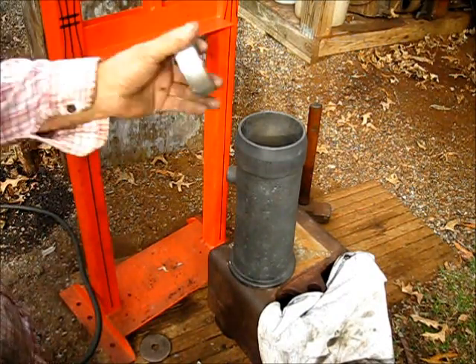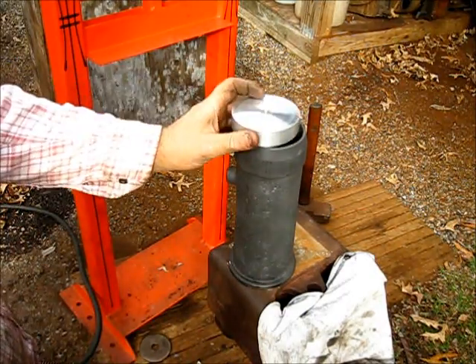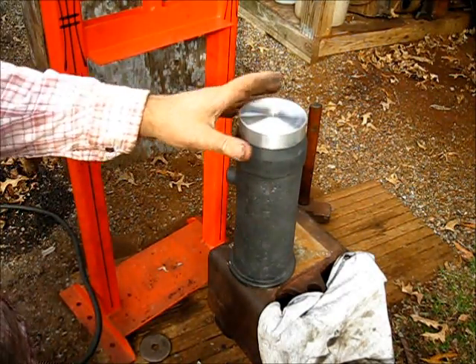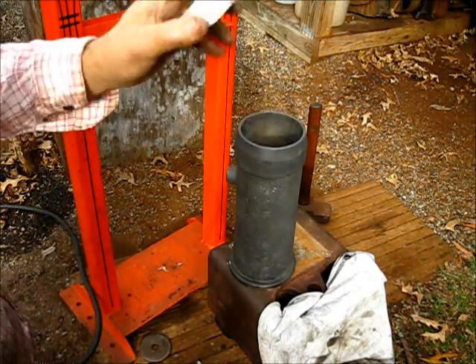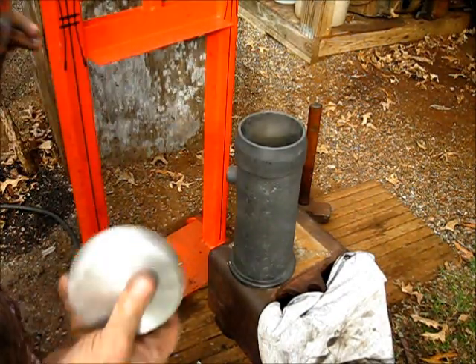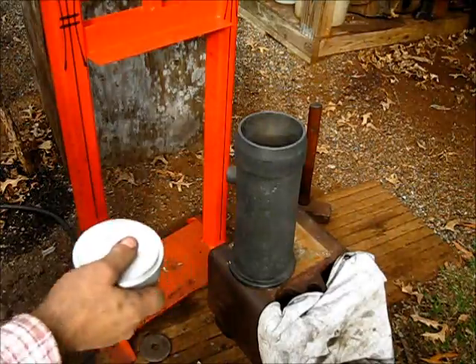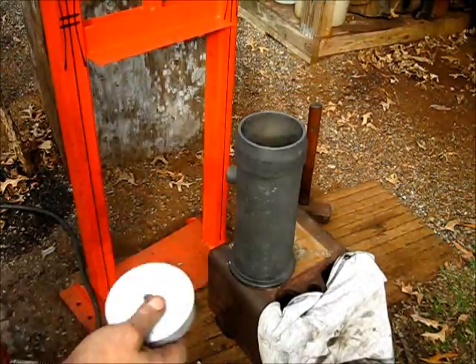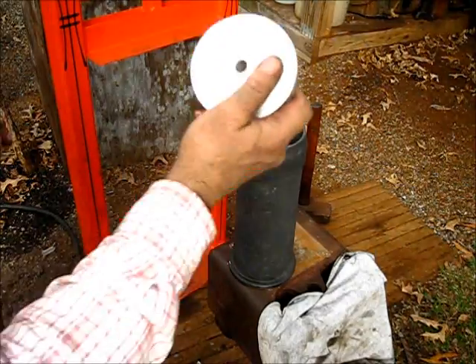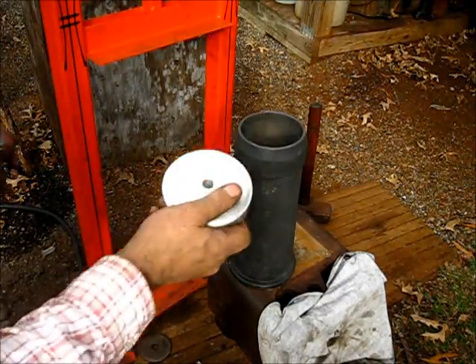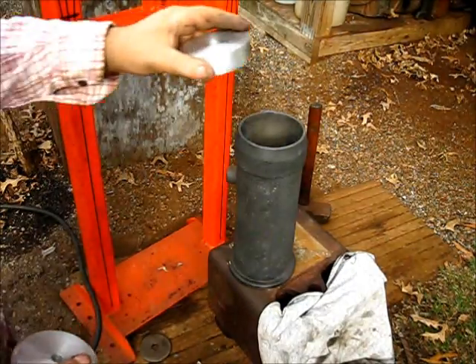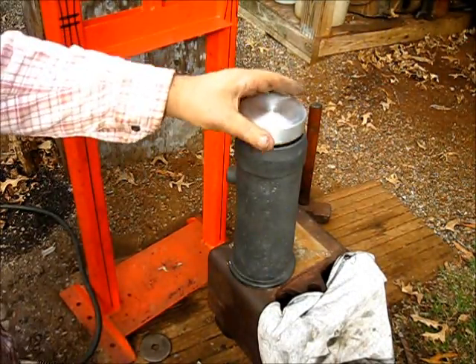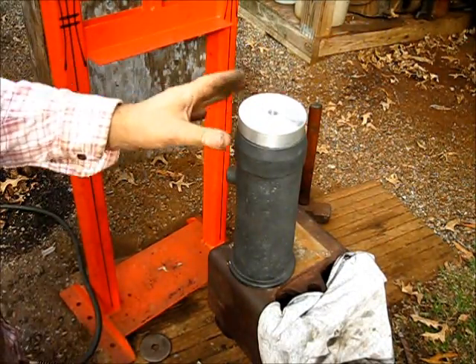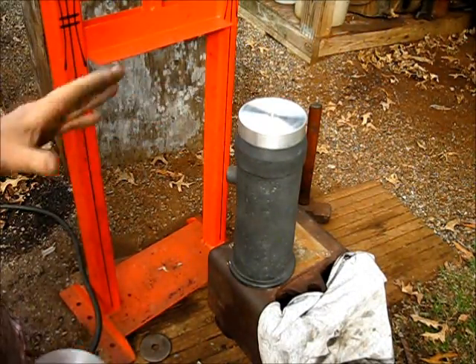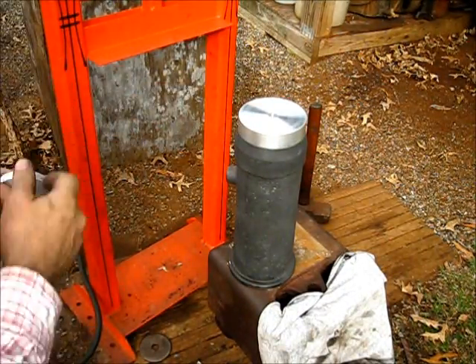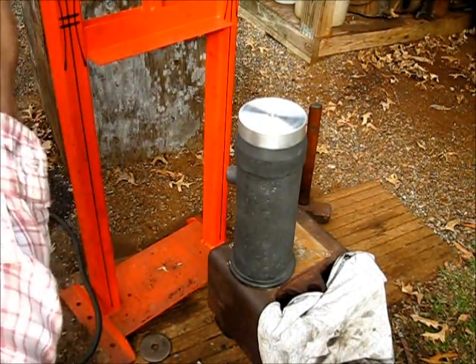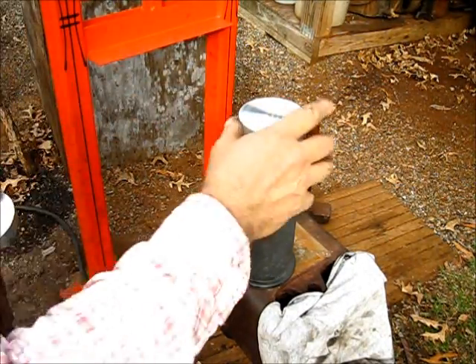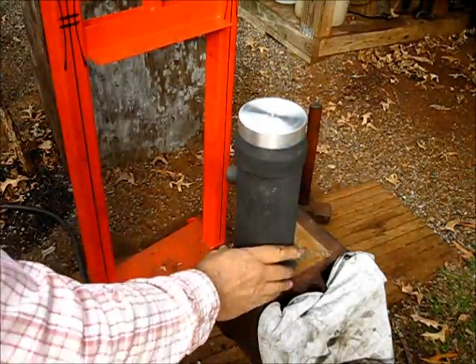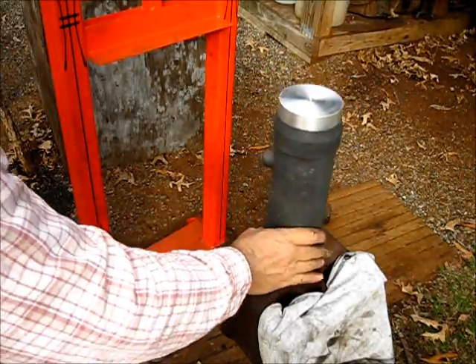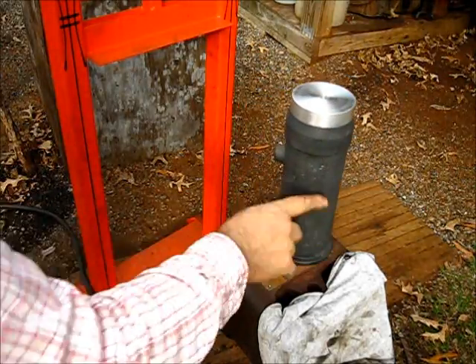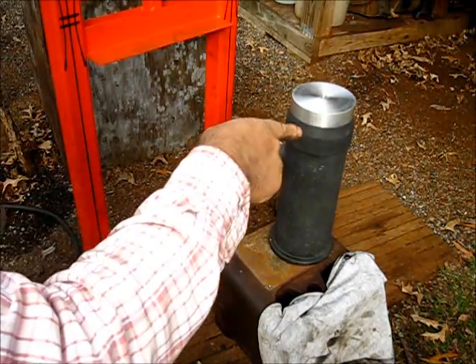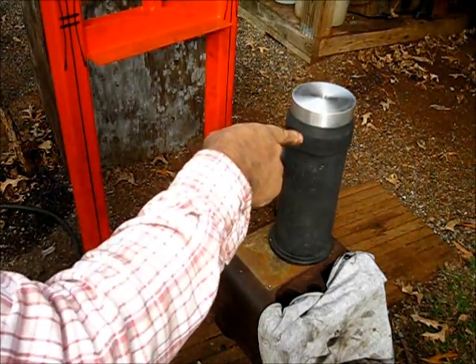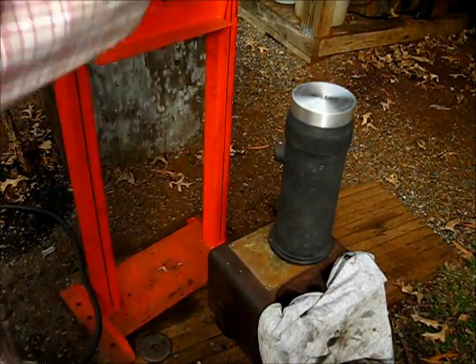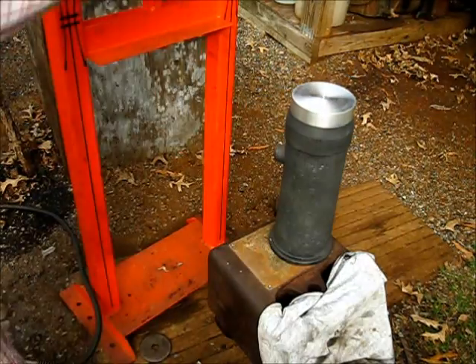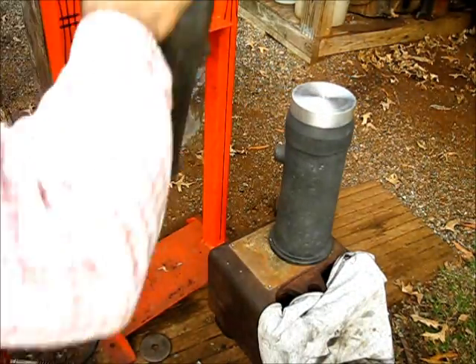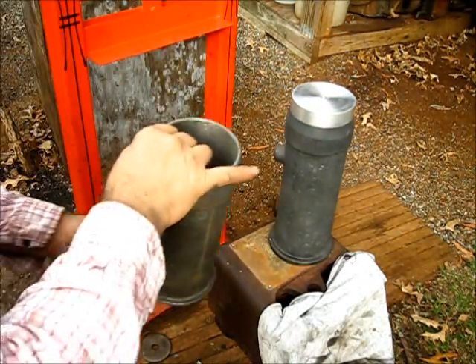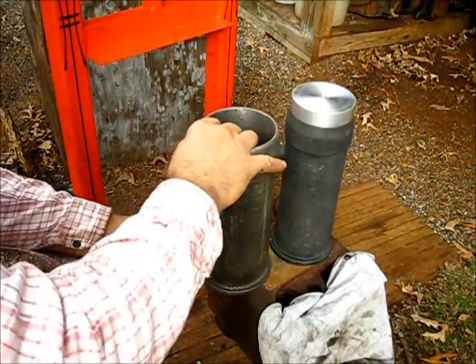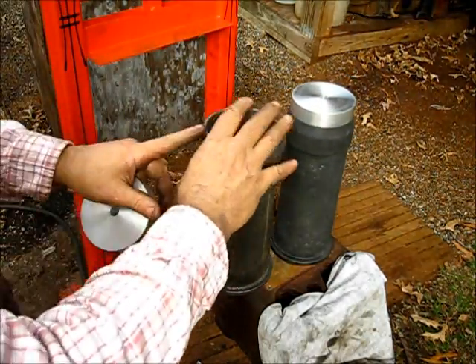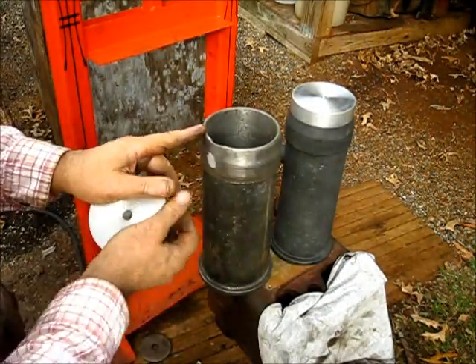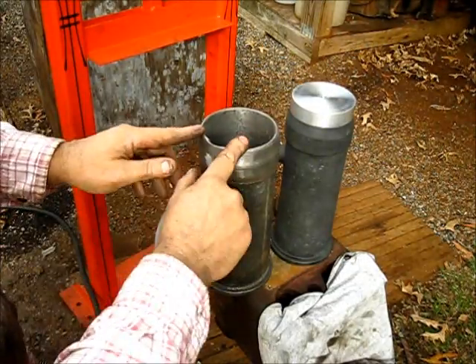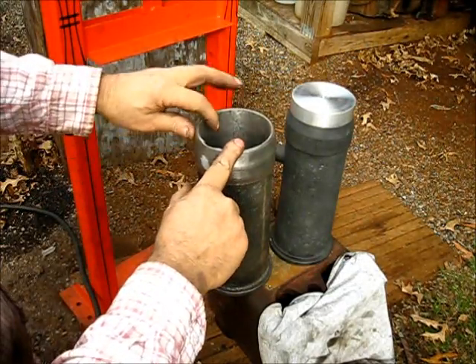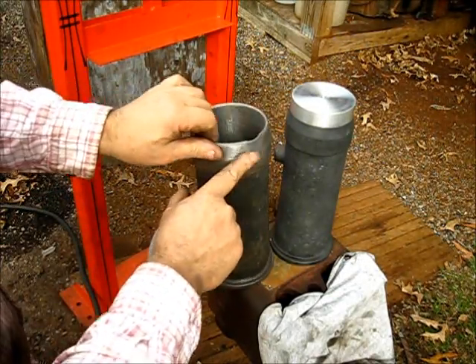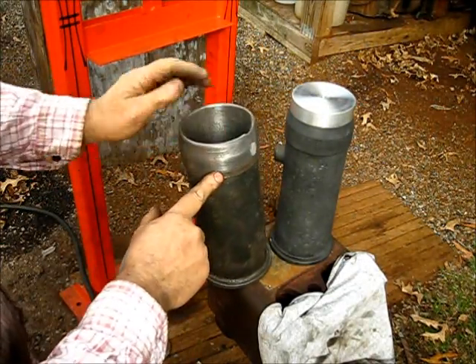I had a set of these and I couldn't find them, so I just went ahead and made a new set for show and tell. What we've got are the cylinder sleeves — this is the spark plug model right here.